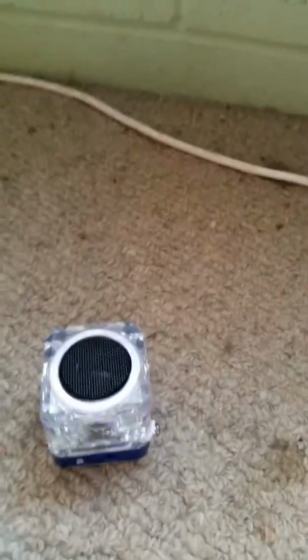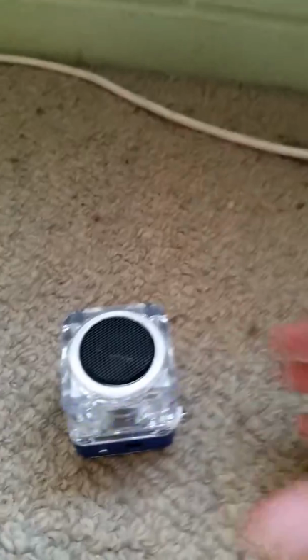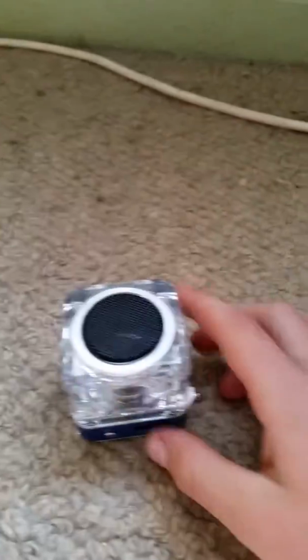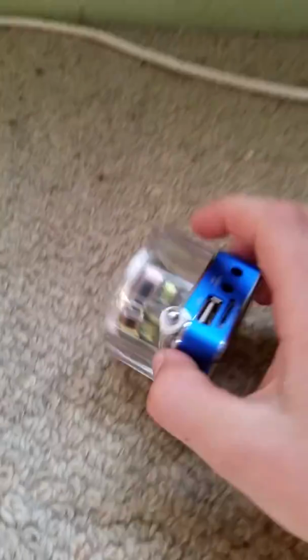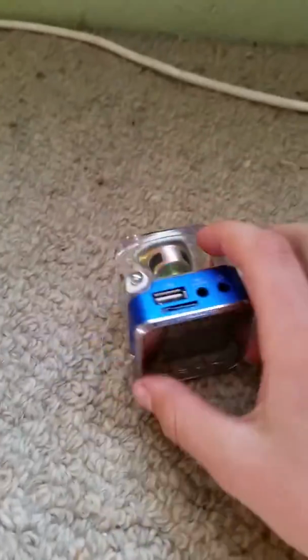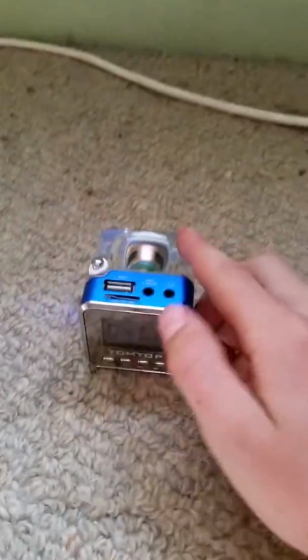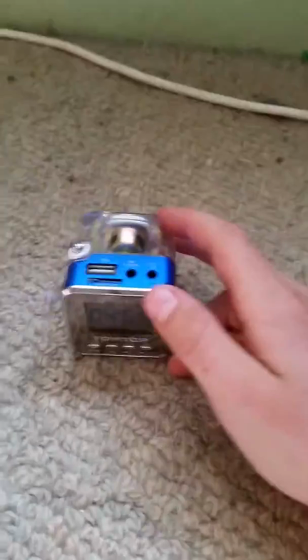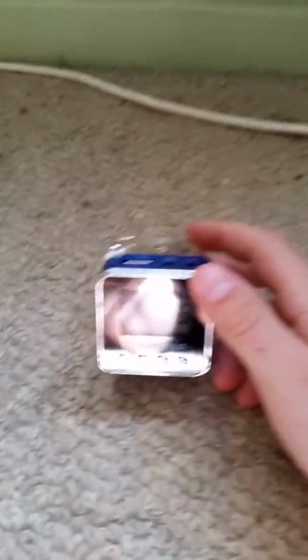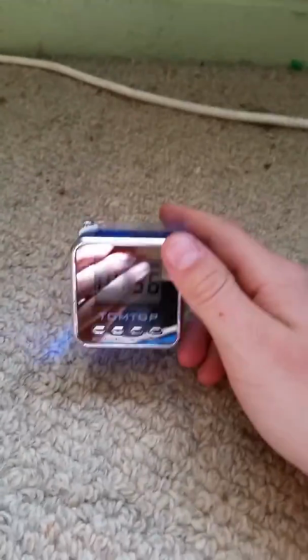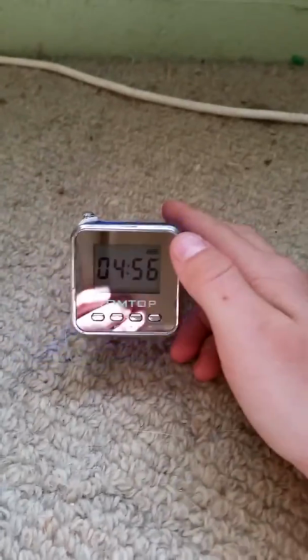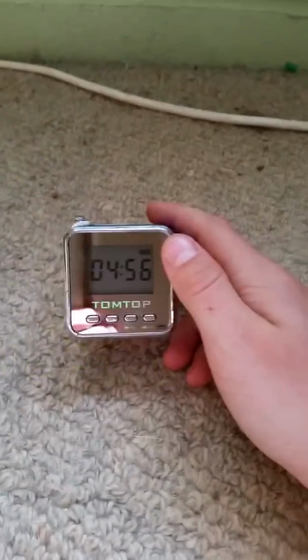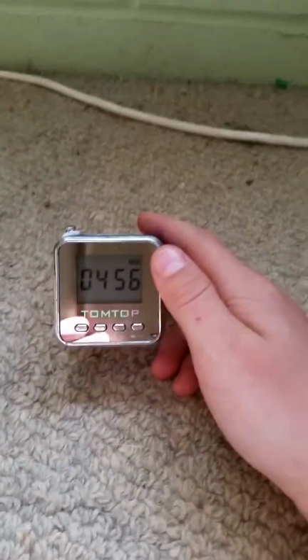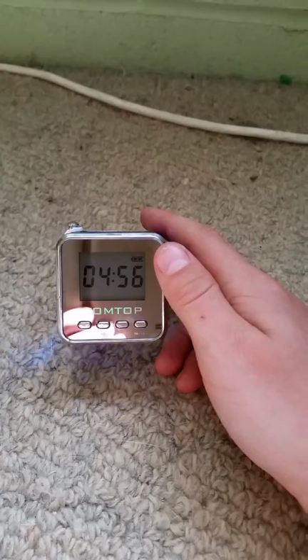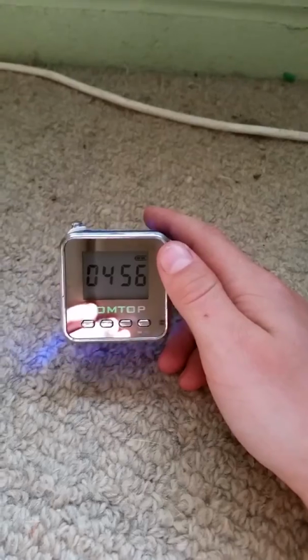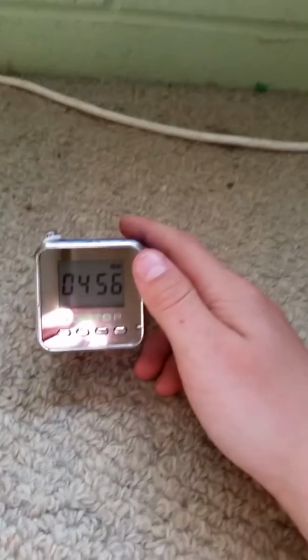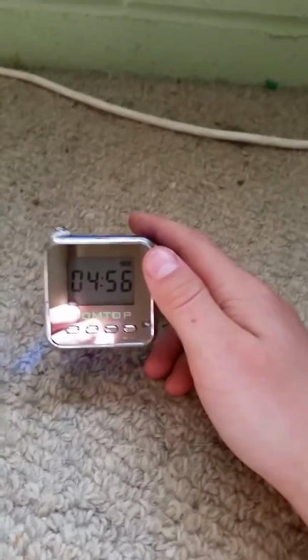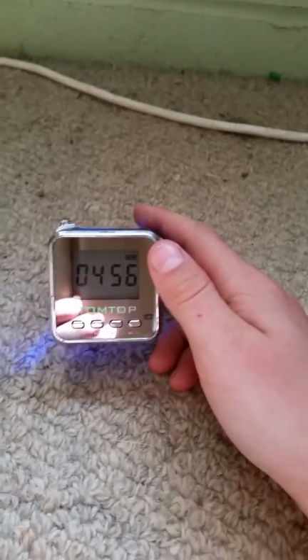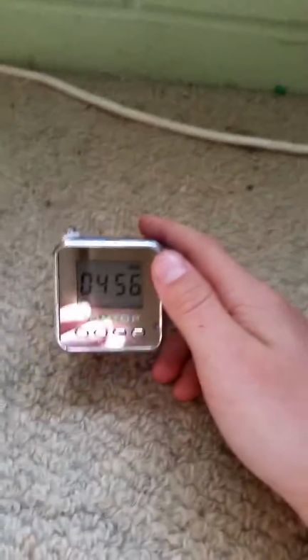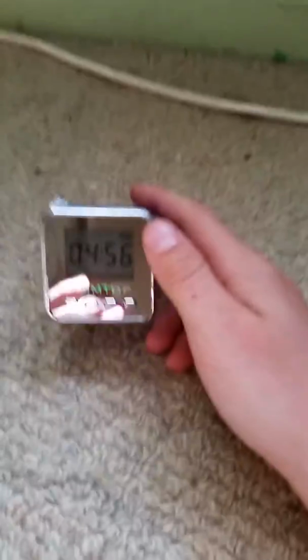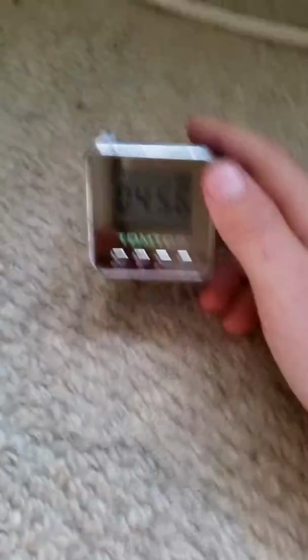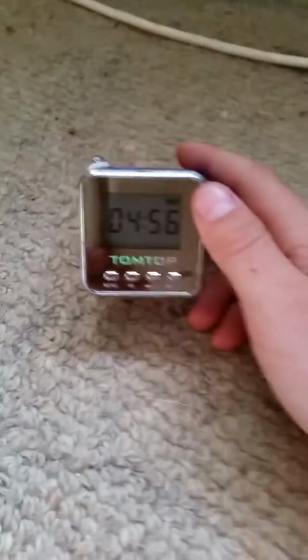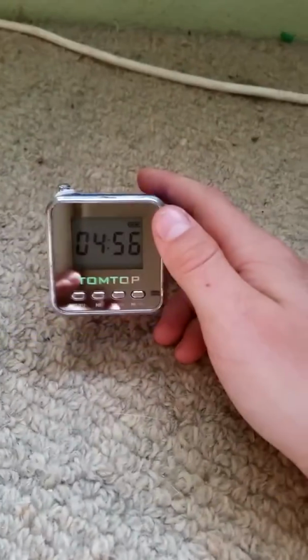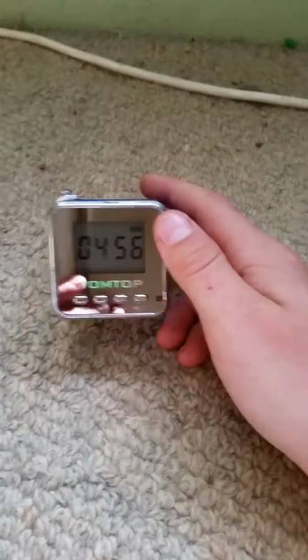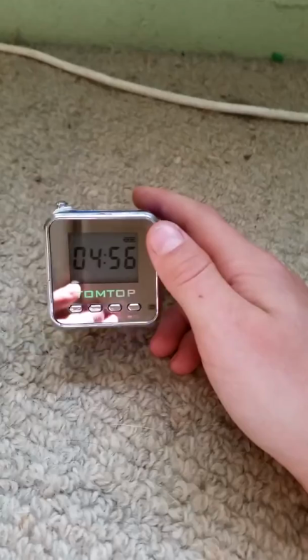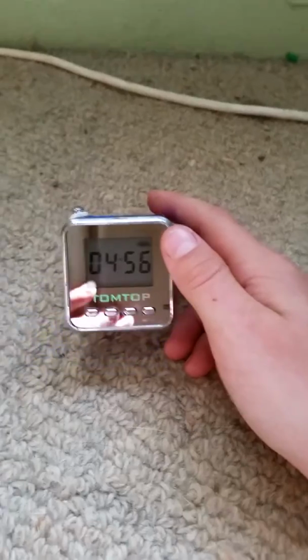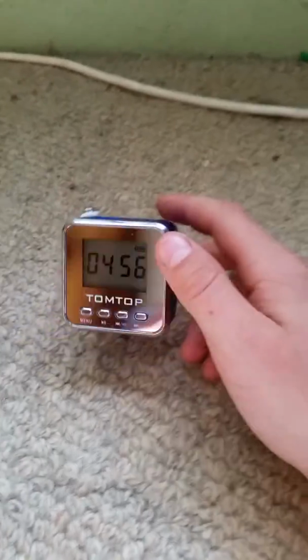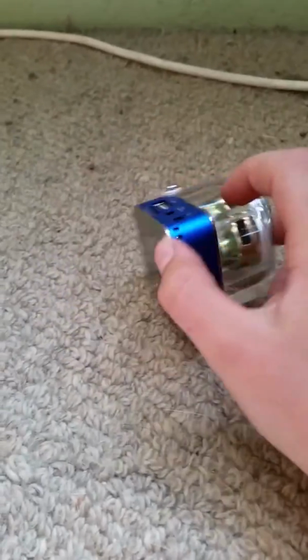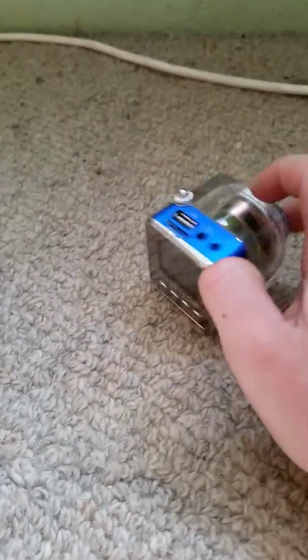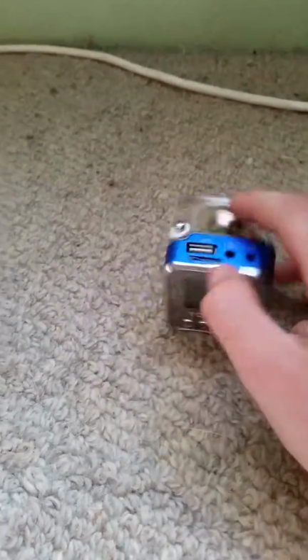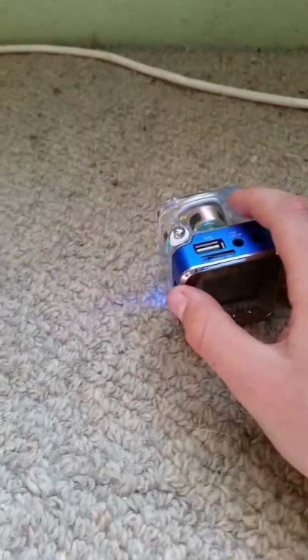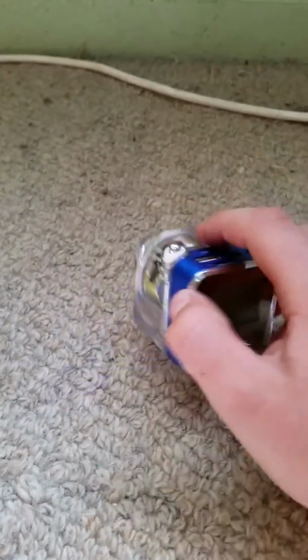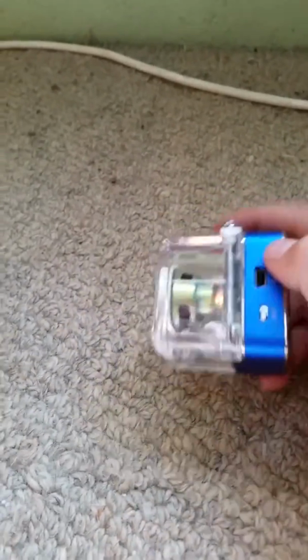And it's only — if you go on eBay, type up TomTot speaker, it will show you, and it's like $15, $16, depending on if you're getting one with a light like I did.